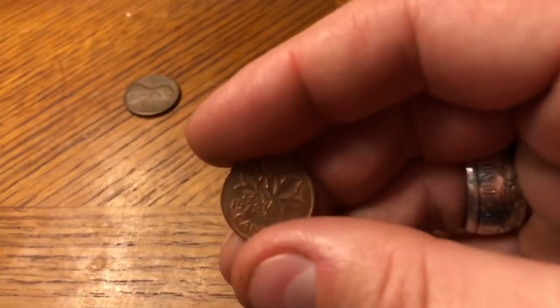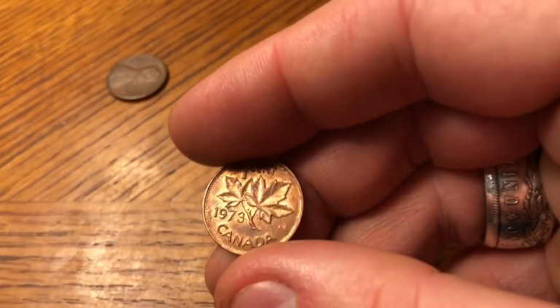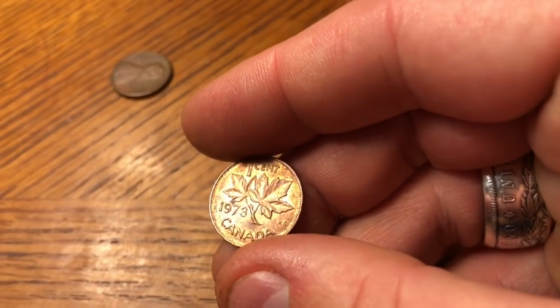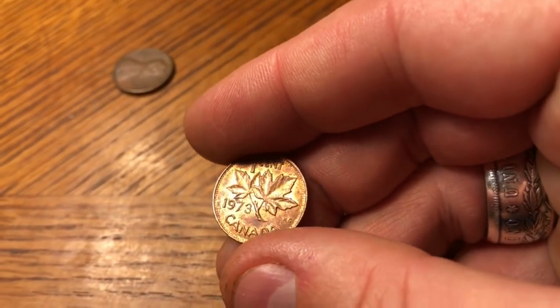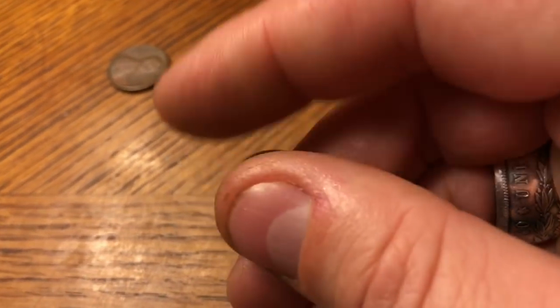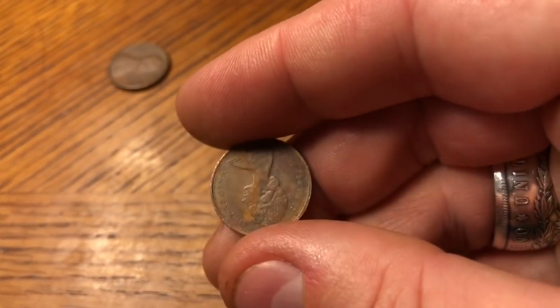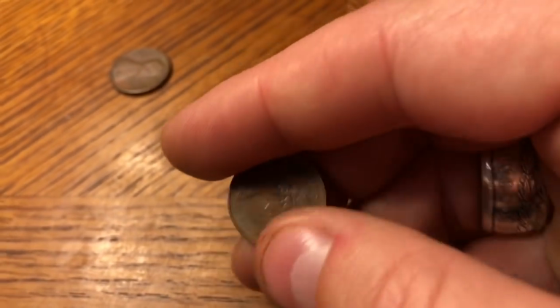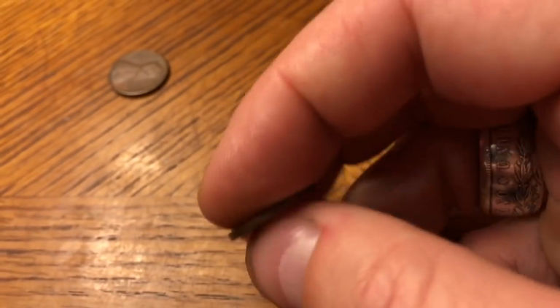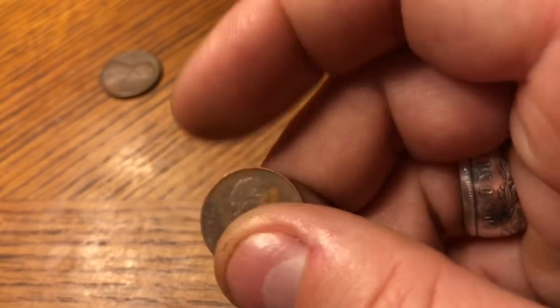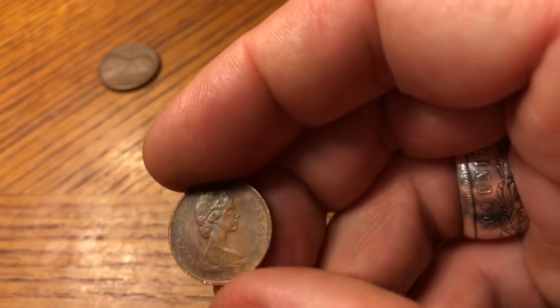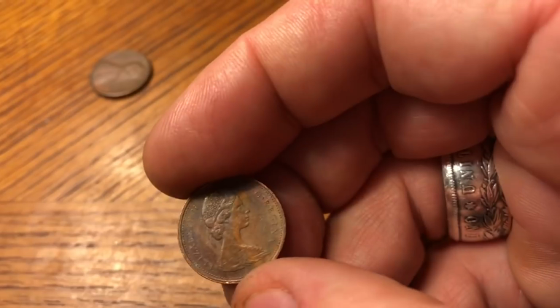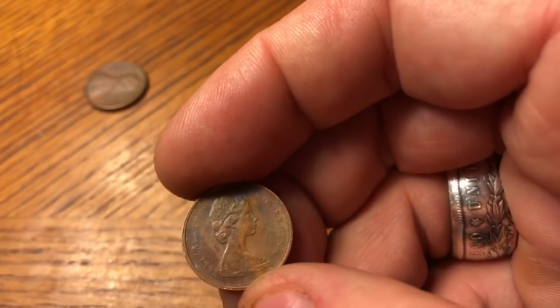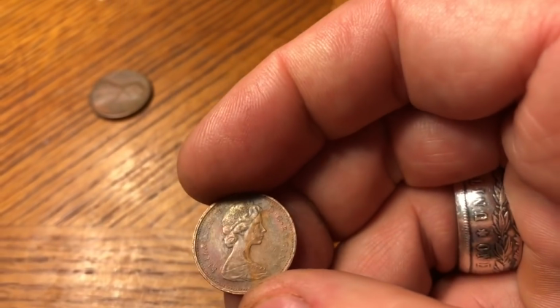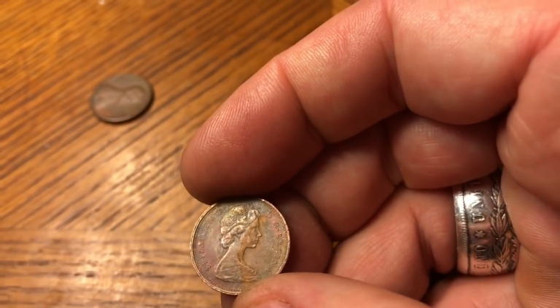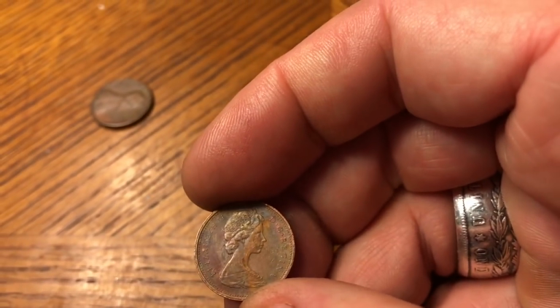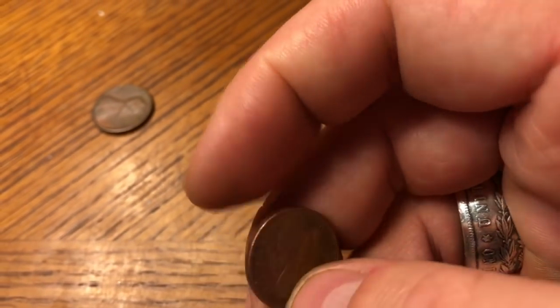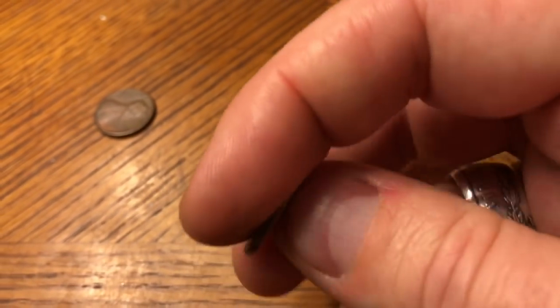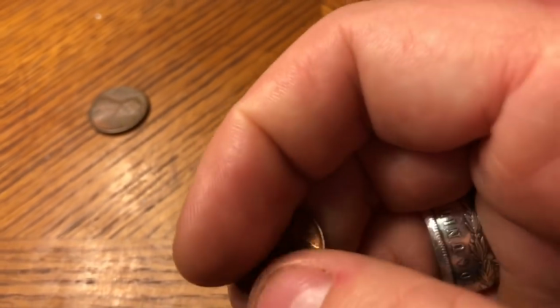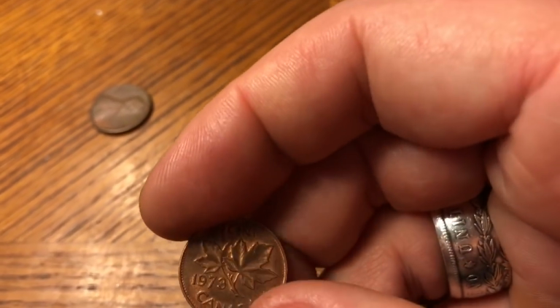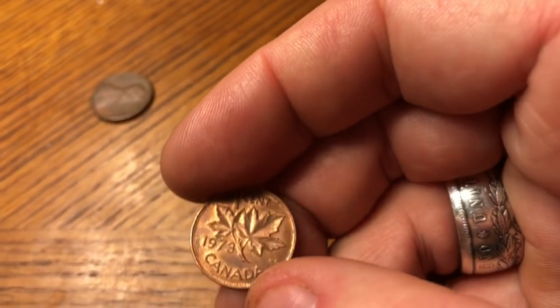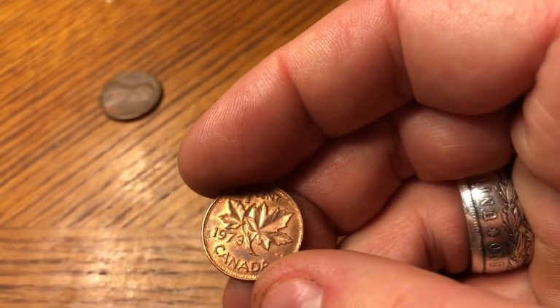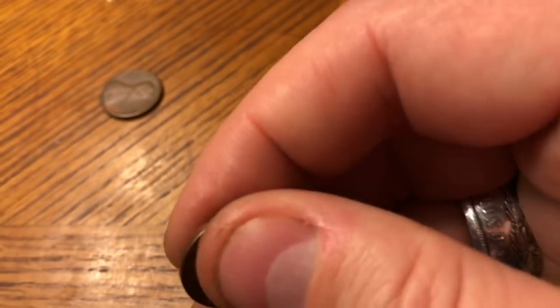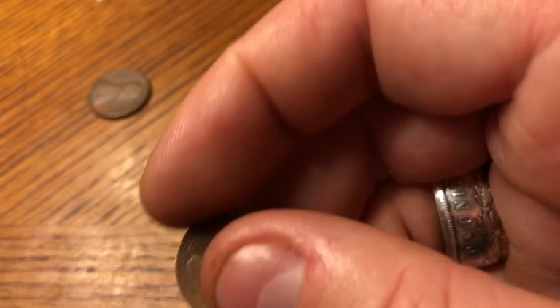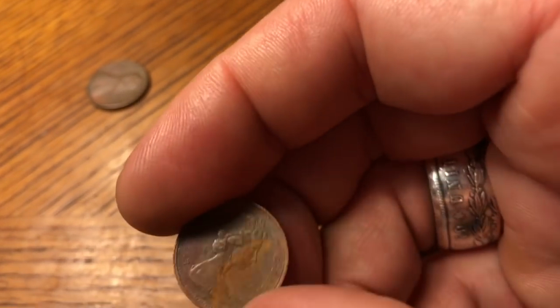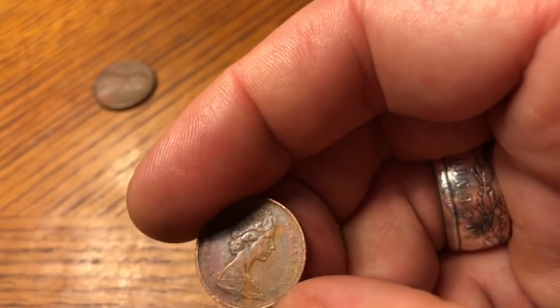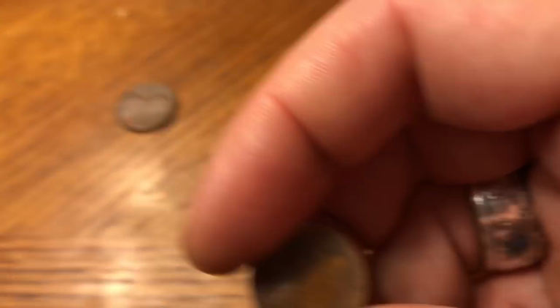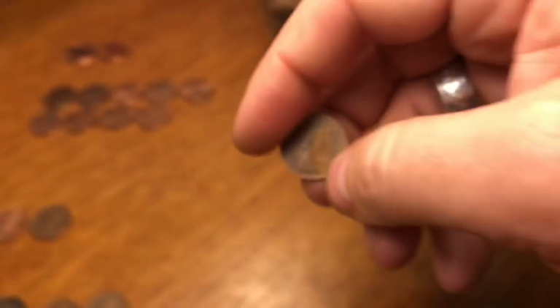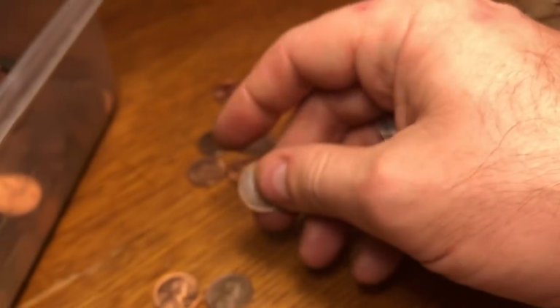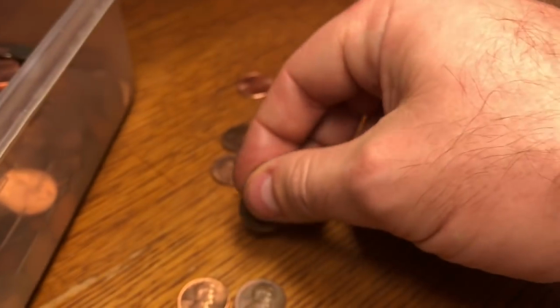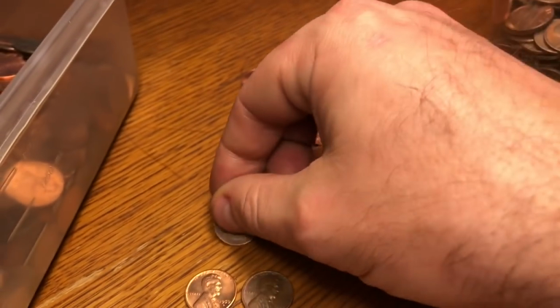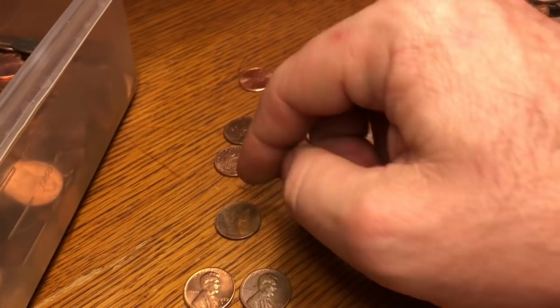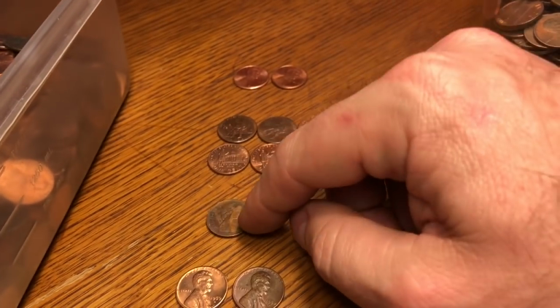Roll number 34 — got ourselves our first foreign coin, a 1973 Canadian. We'll take it; kind of a cool toning on it. Put it where the foreigns would go.